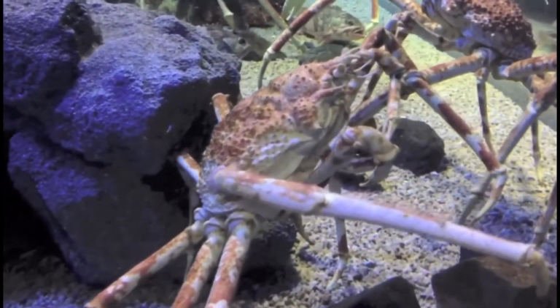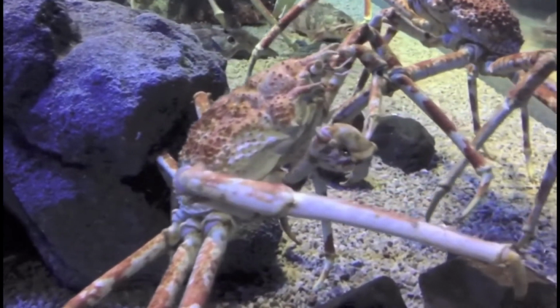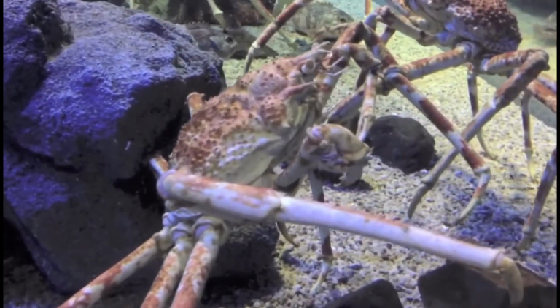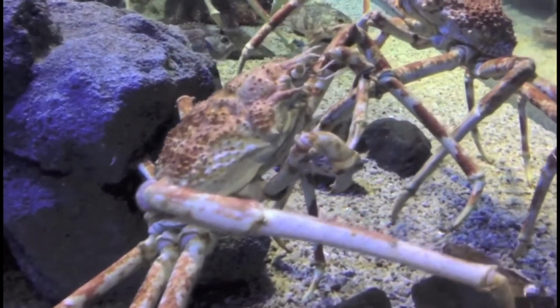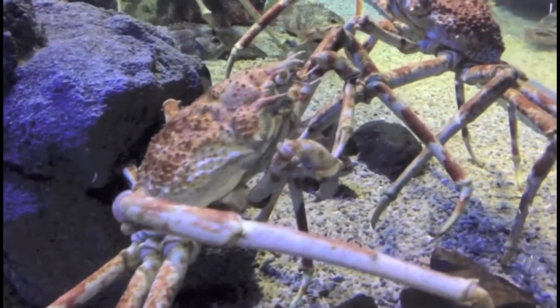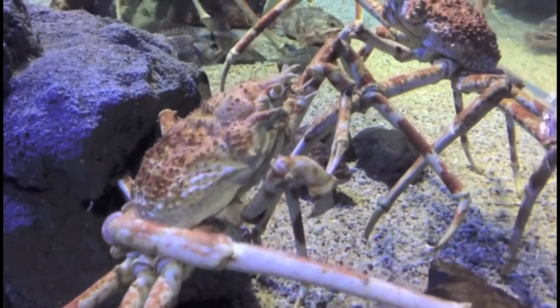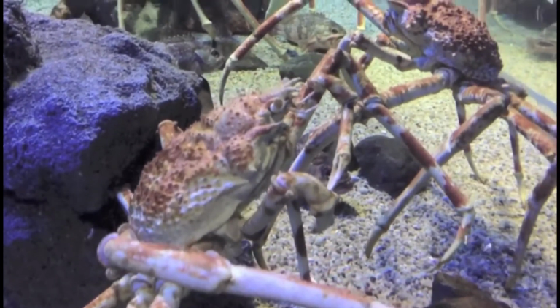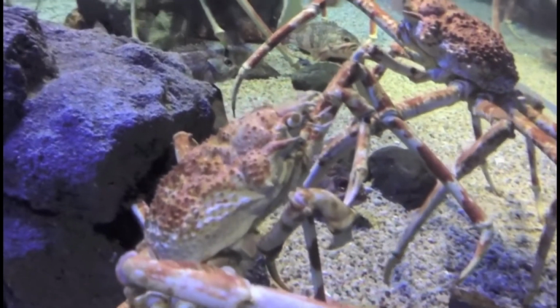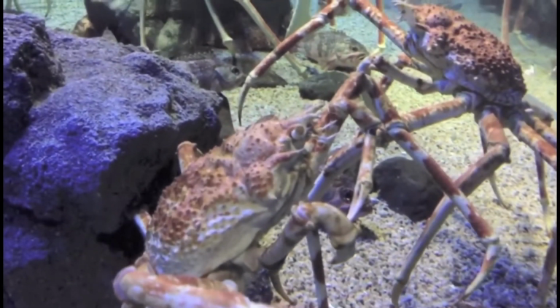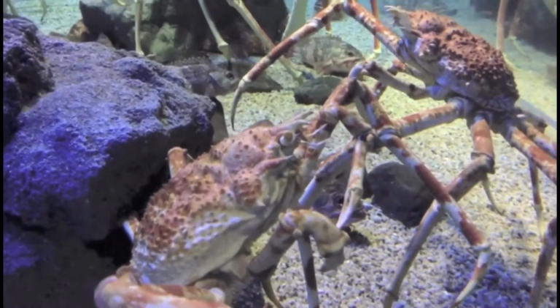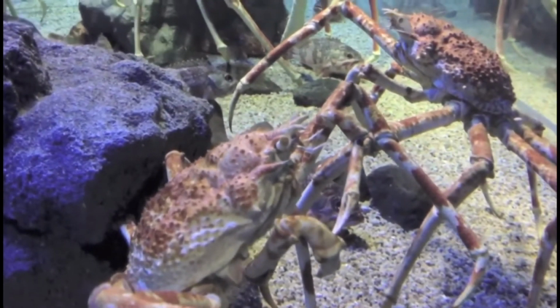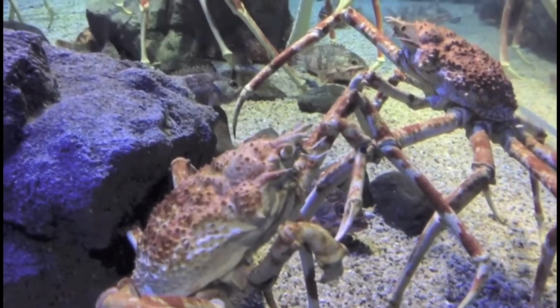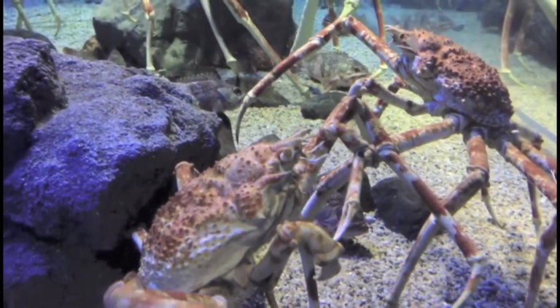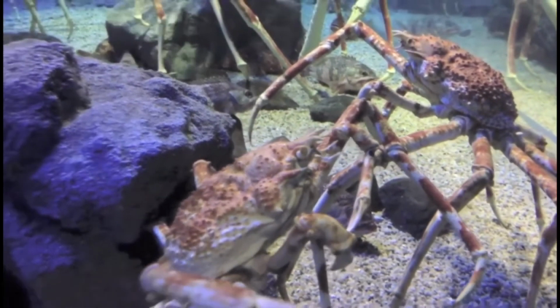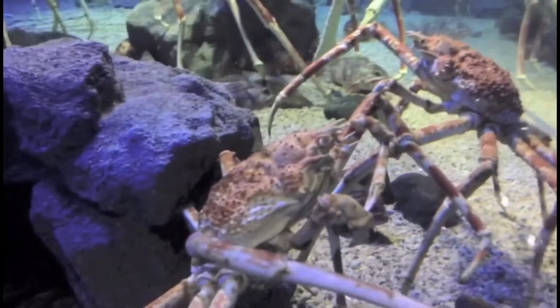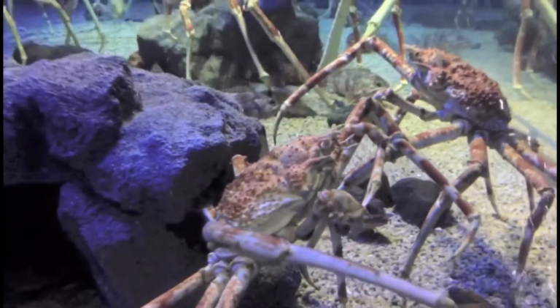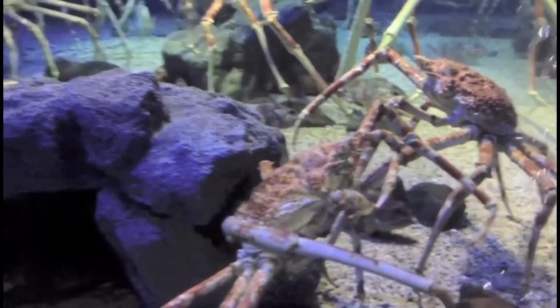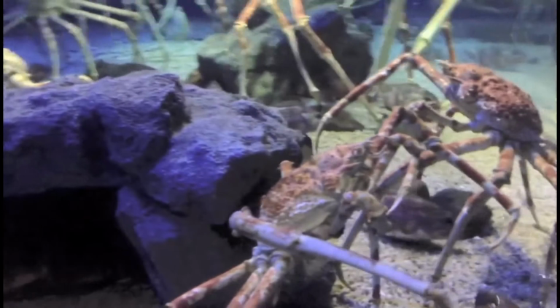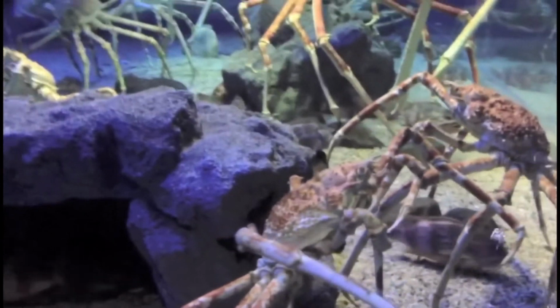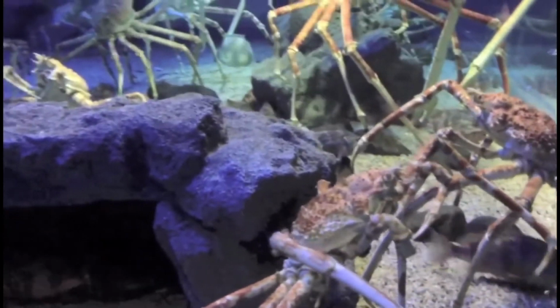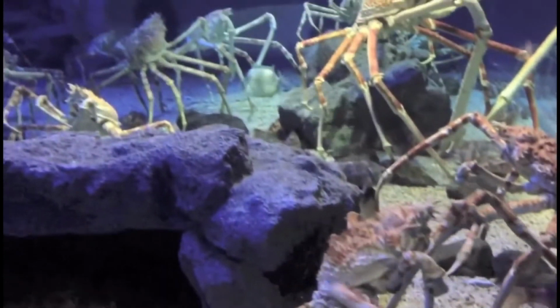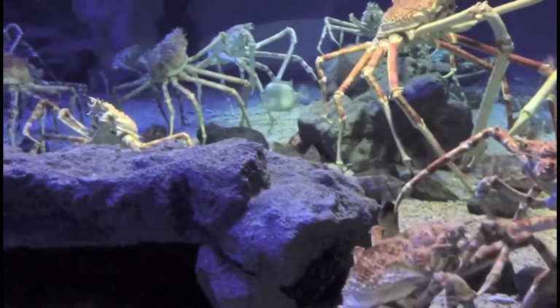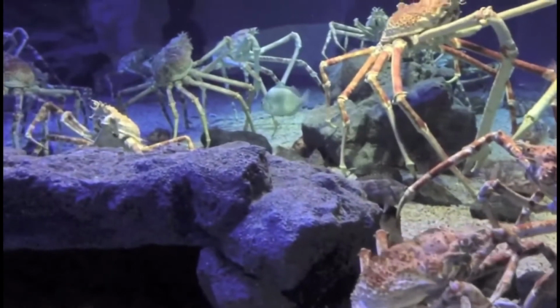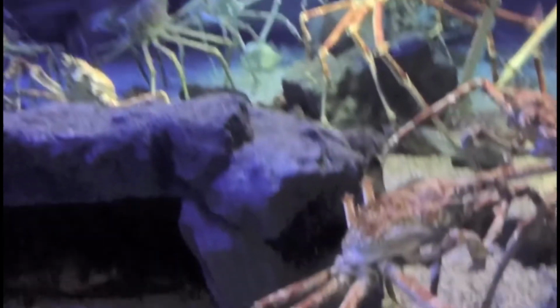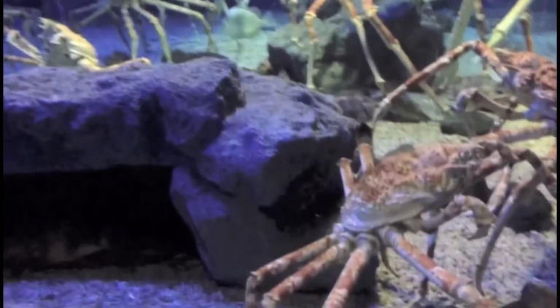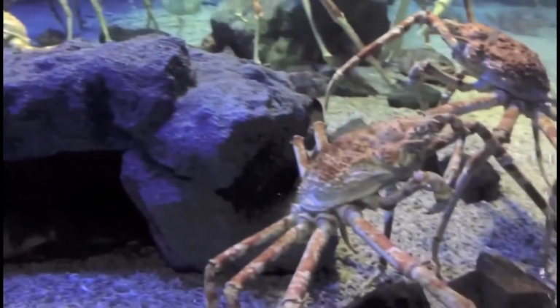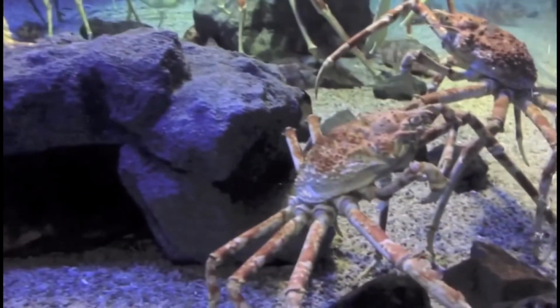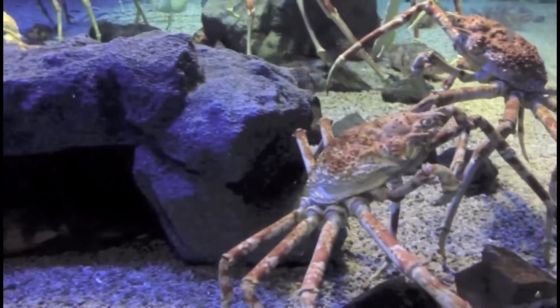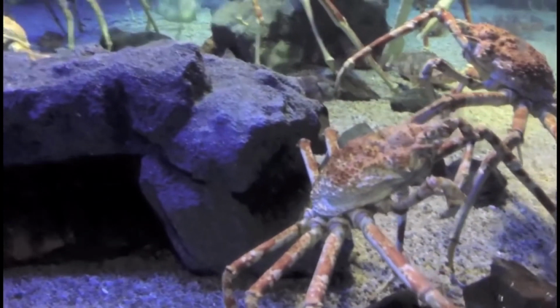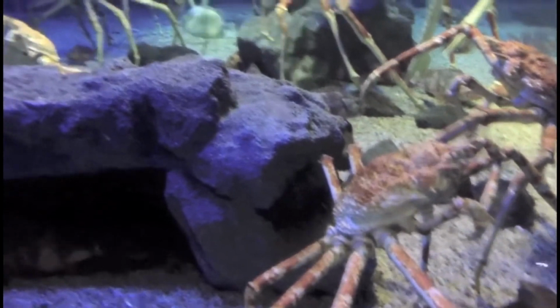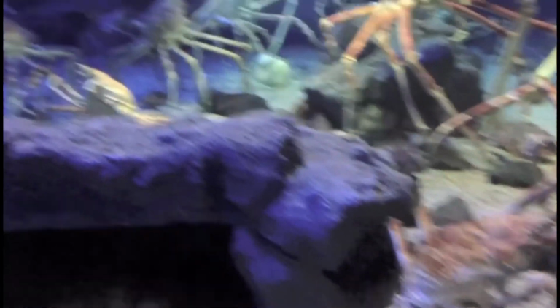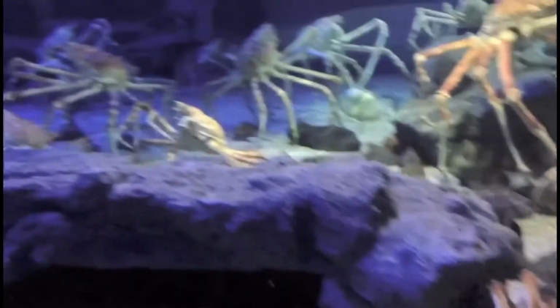These crabs have been known to camouflage themselves by picking up things around their environment and attaching them to themselves, which helps to blend them into their surroundings.